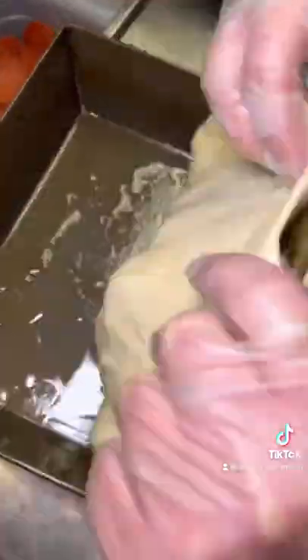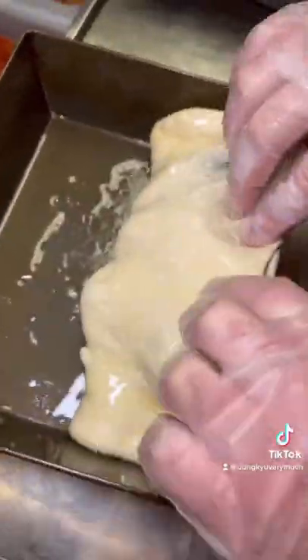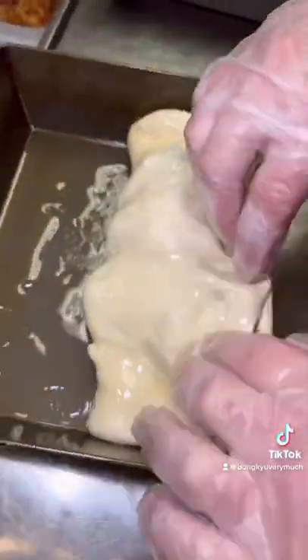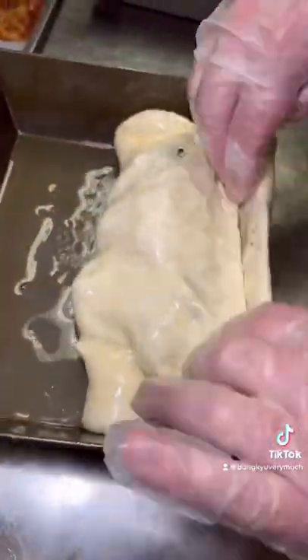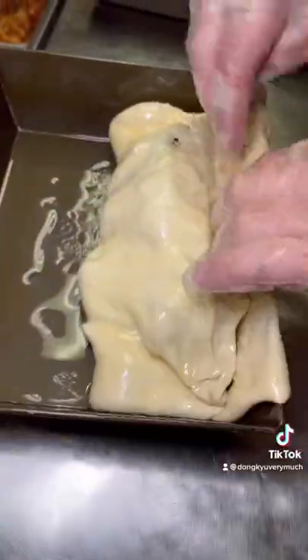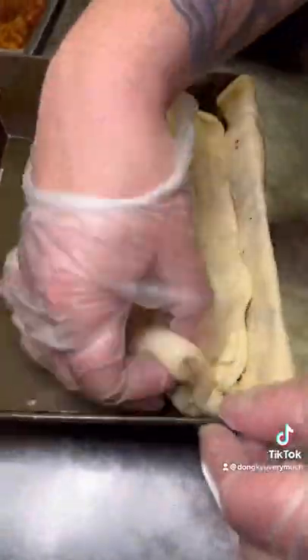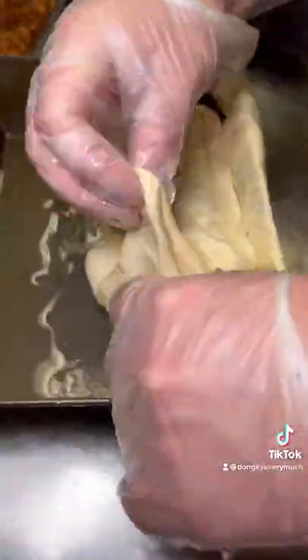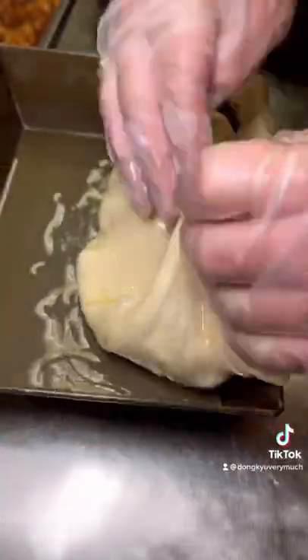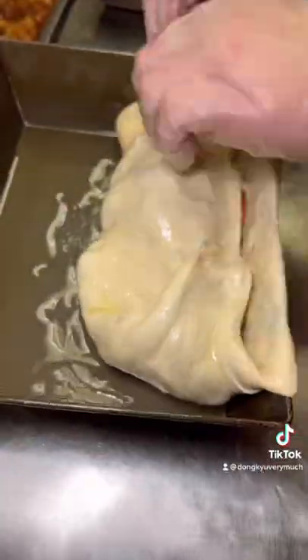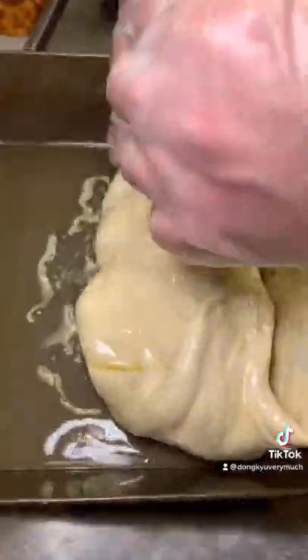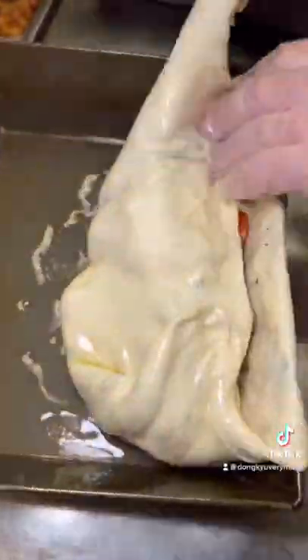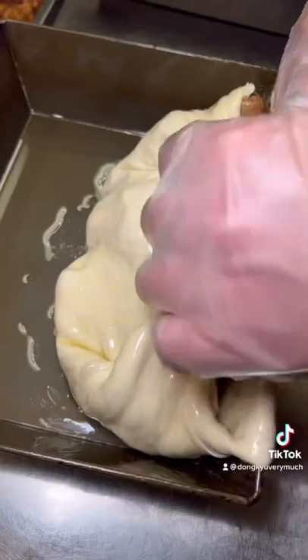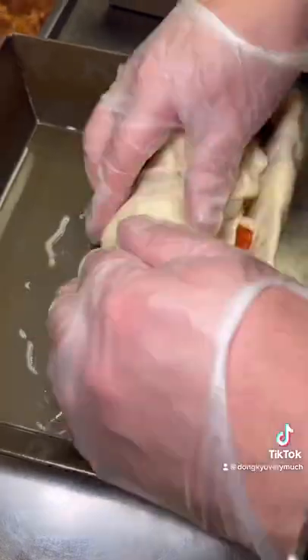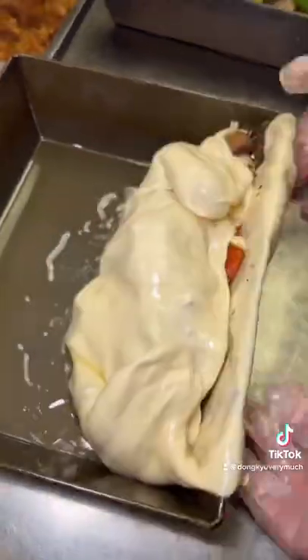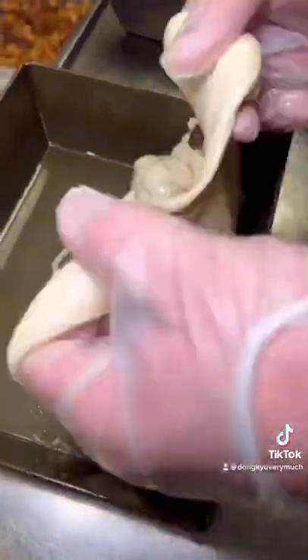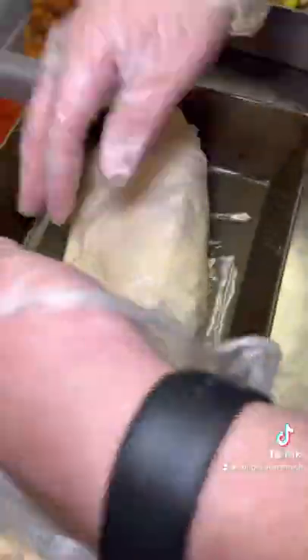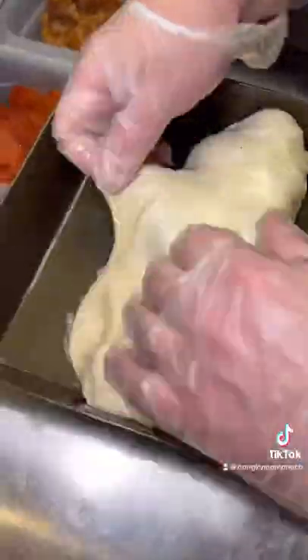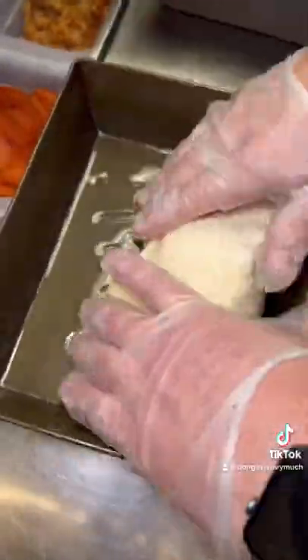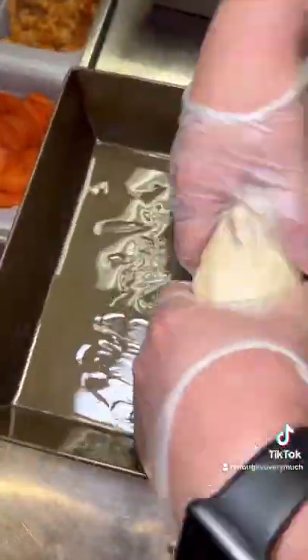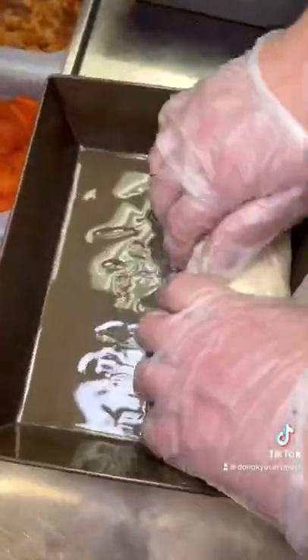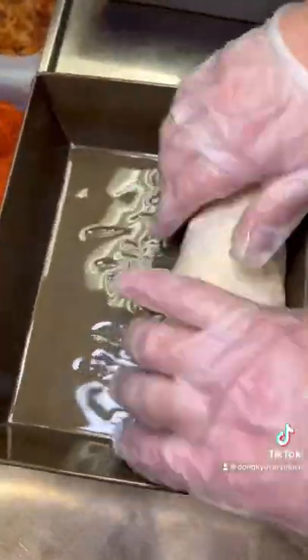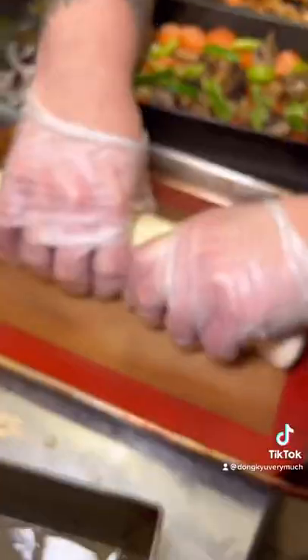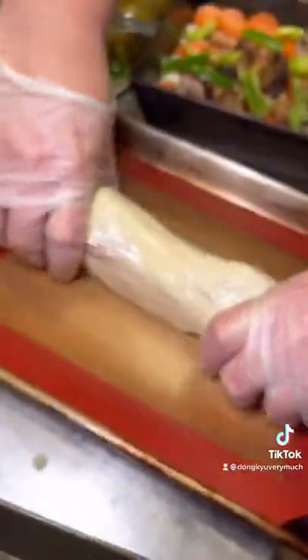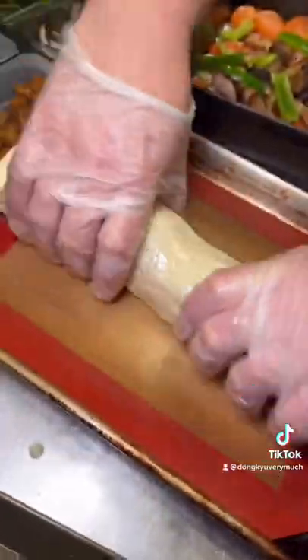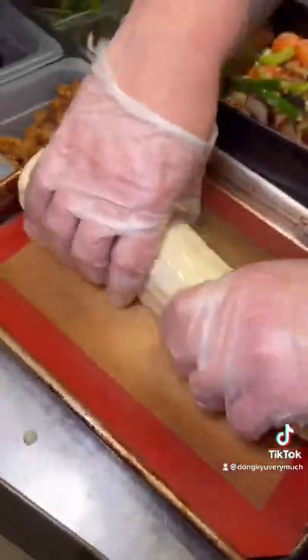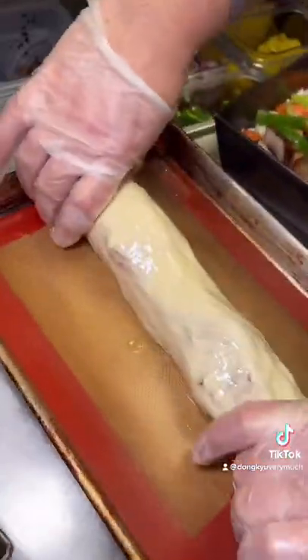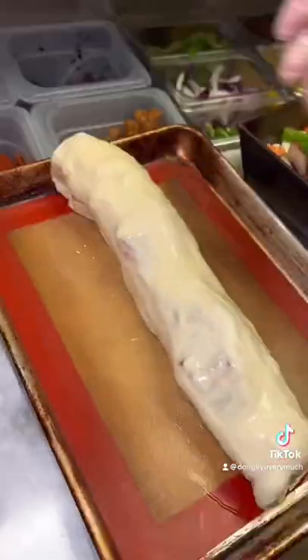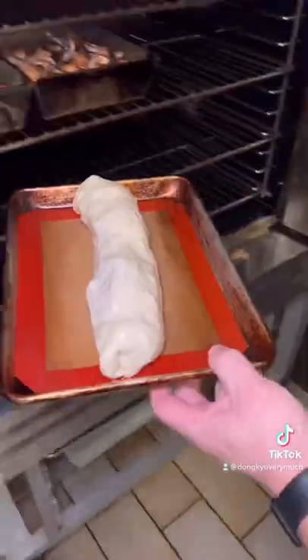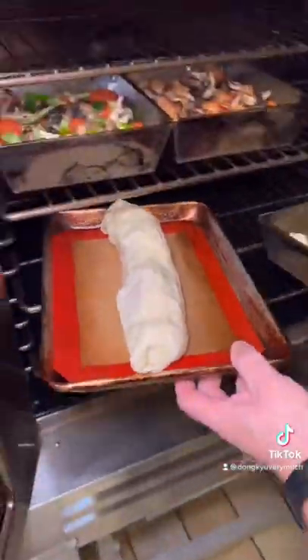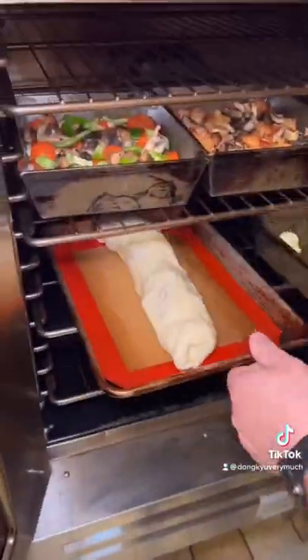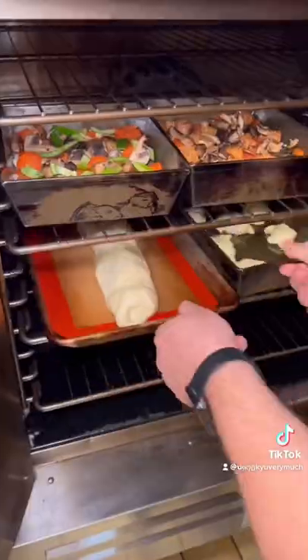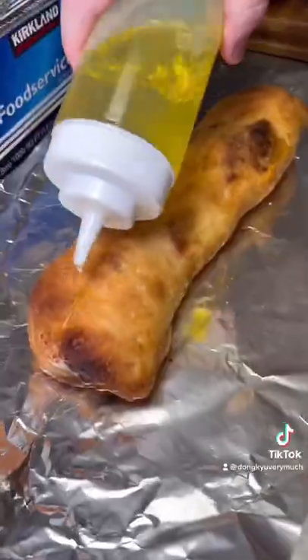Stuffed with pepperoni, cheese — I also added mushrooms and bell peppers. It's all rolled up, basically like a pizza burrito. Baked in the oven, comes out super fresh and hot.